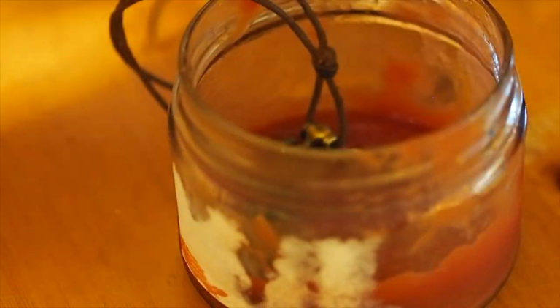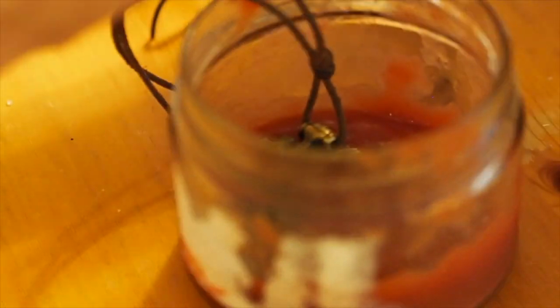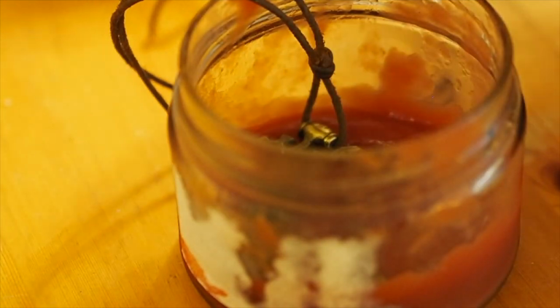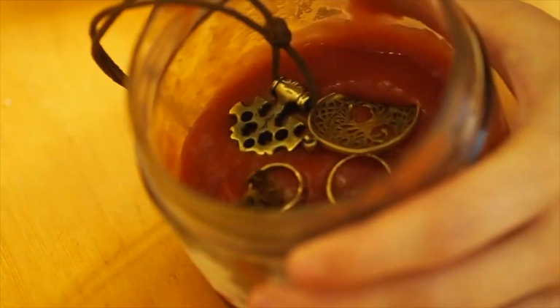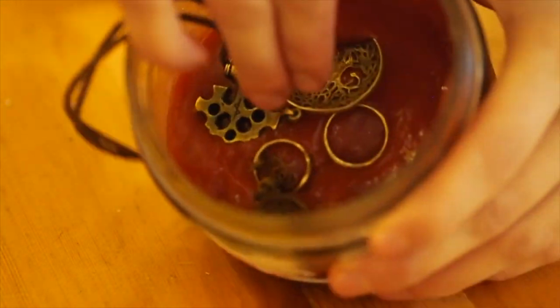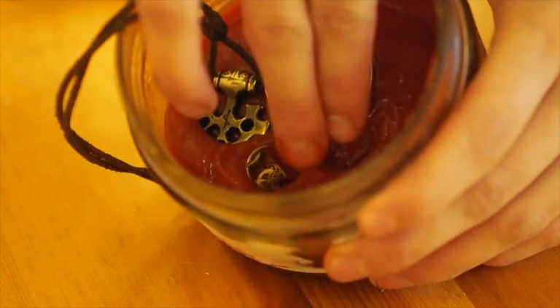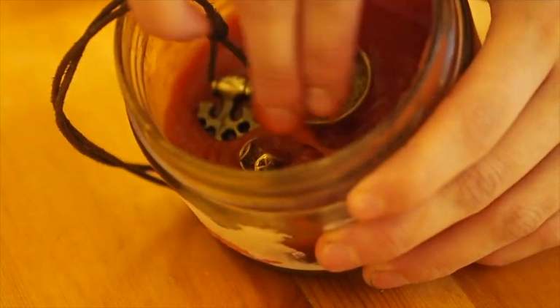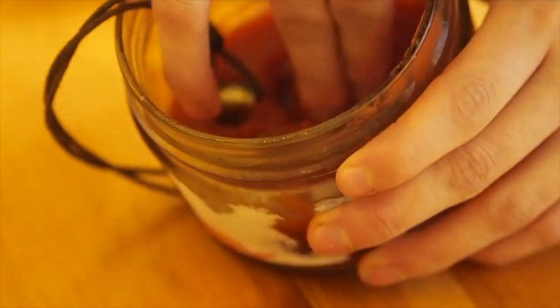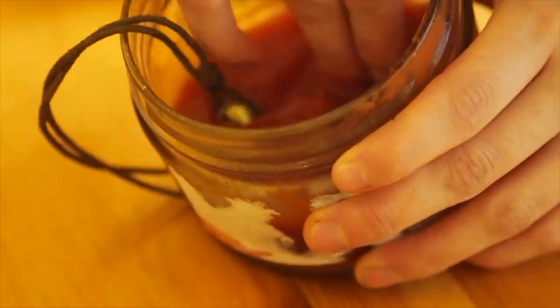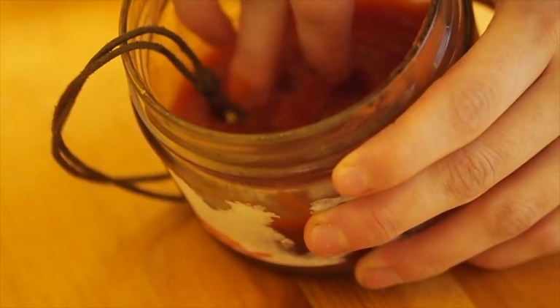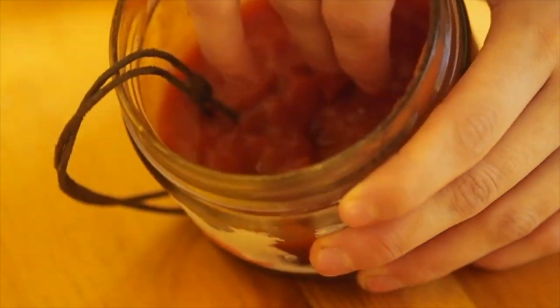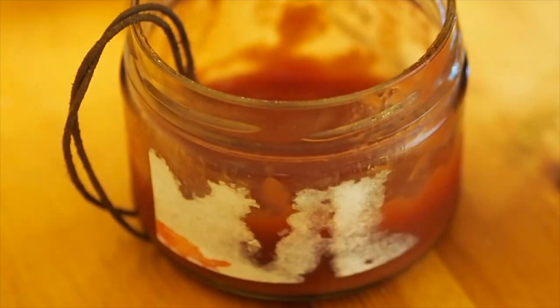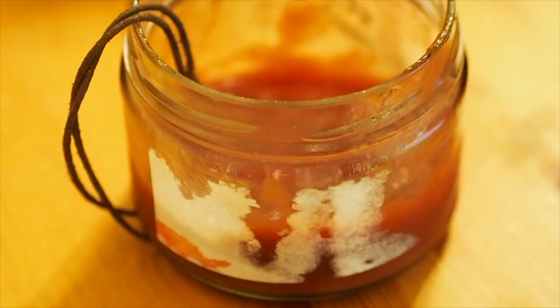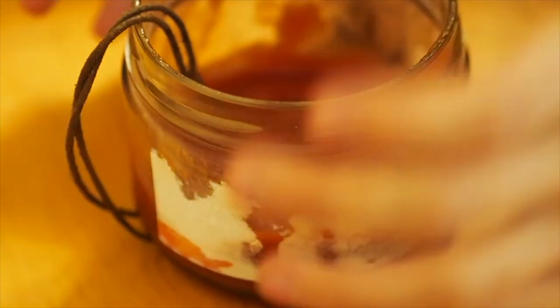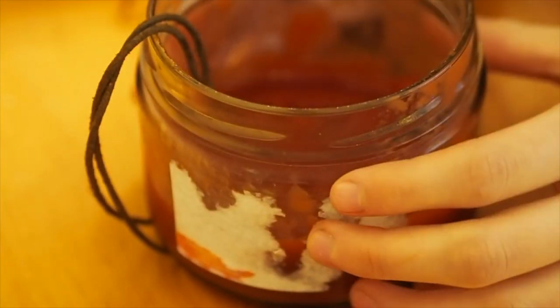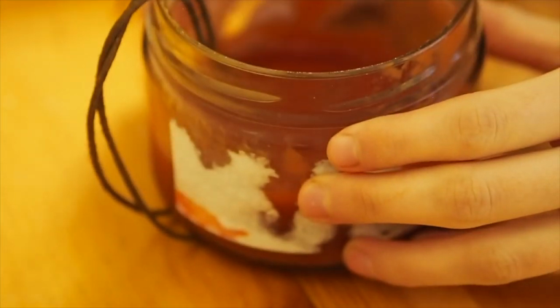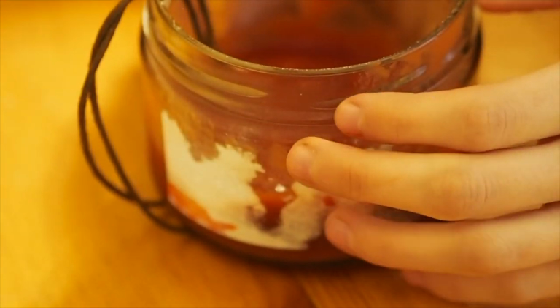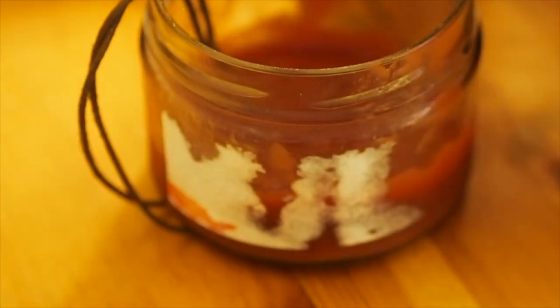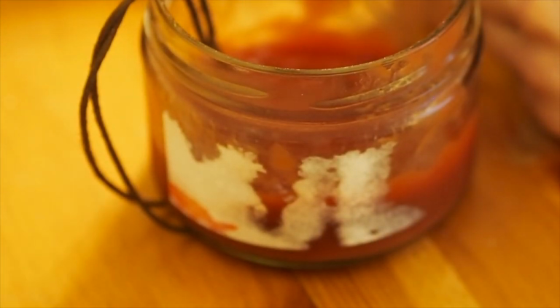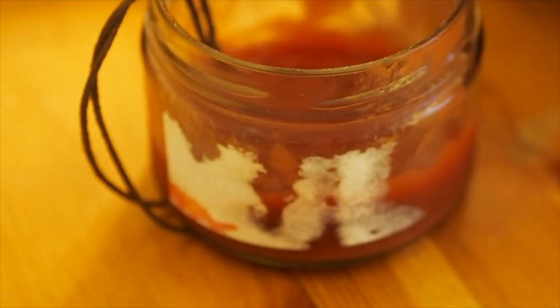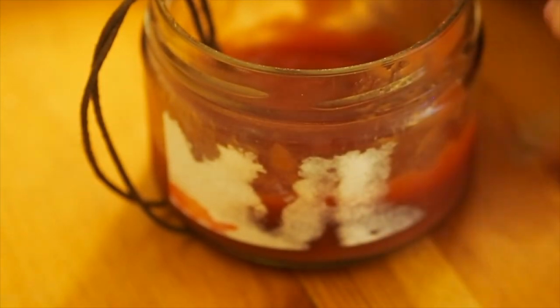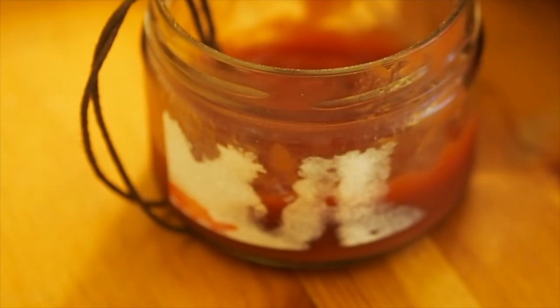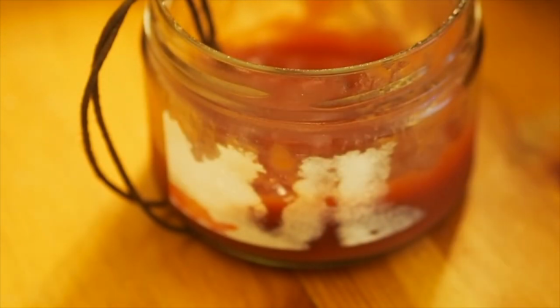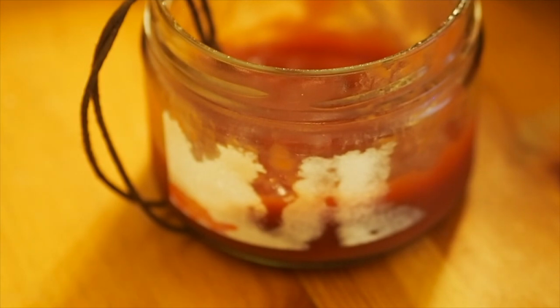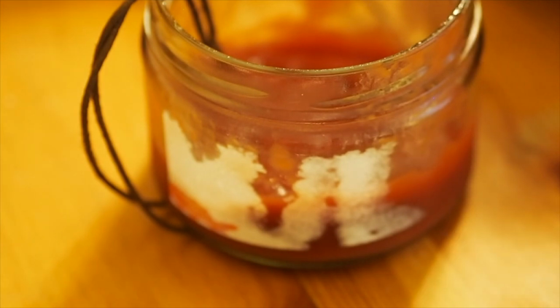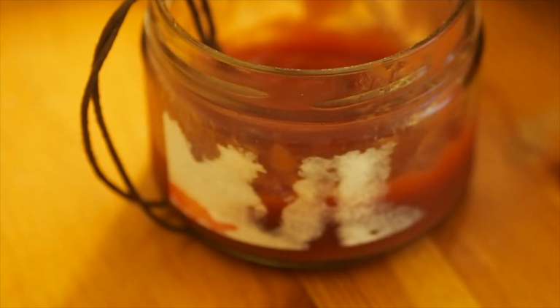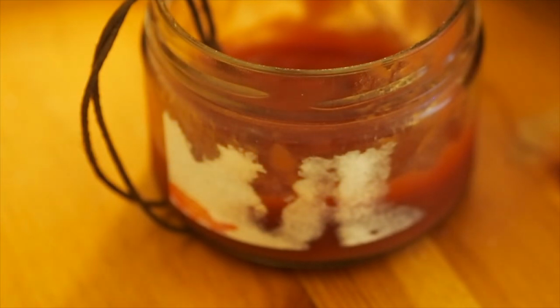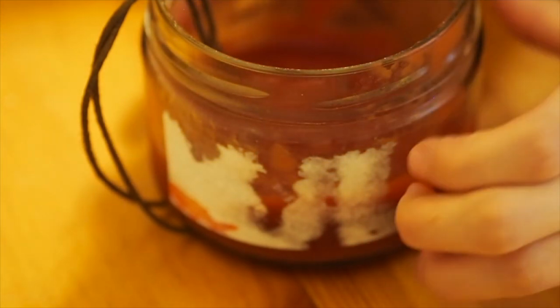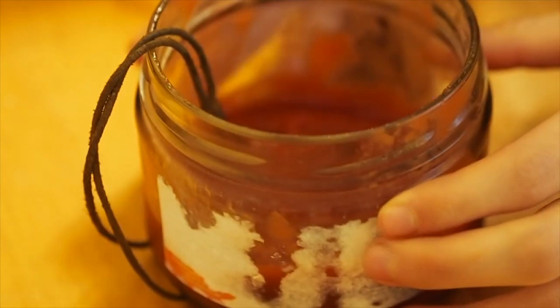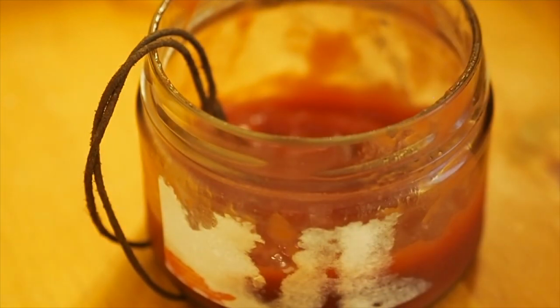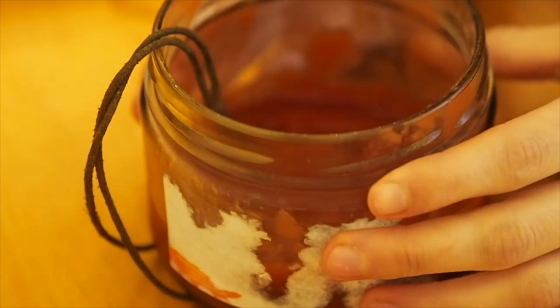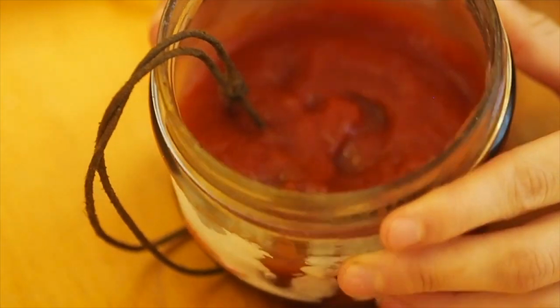If you have a ketchup bottle at home — which I don't, I had to go borrow some — it's a lot less messy on this part, but you're going to get your hands dirty later on anyway, so it doesn't matter. You want to make sure it's all nice and coated with the ketchup and then you let it sit.